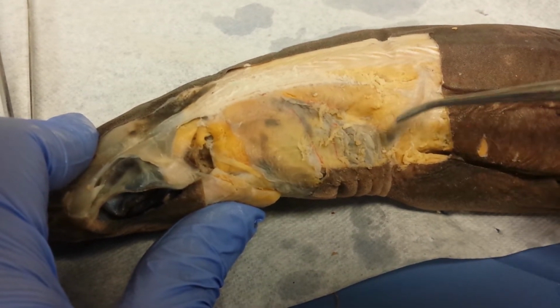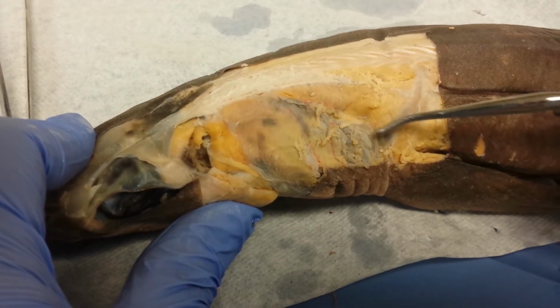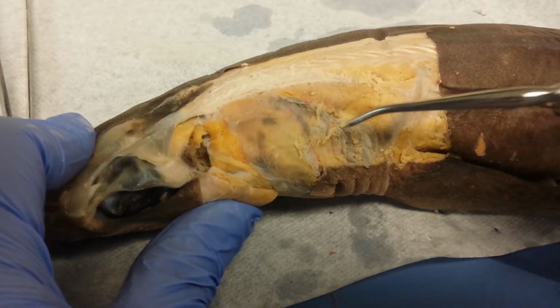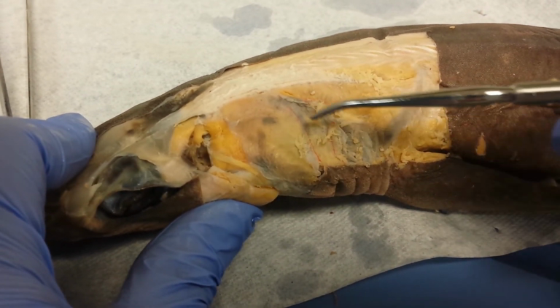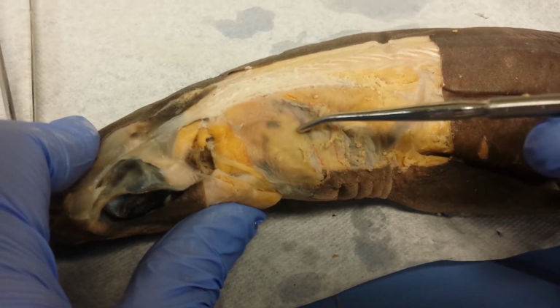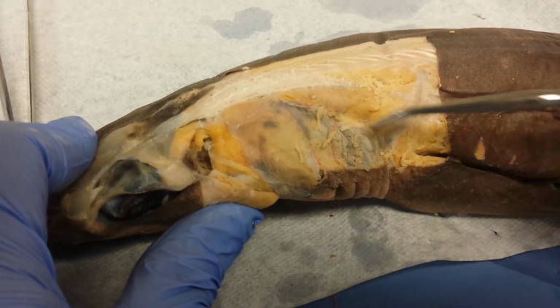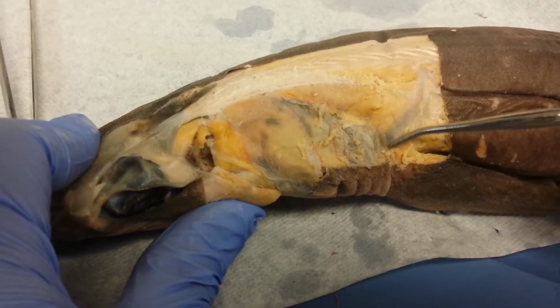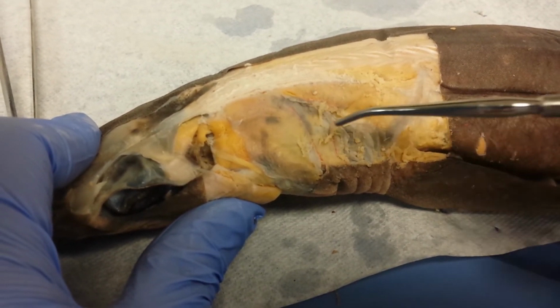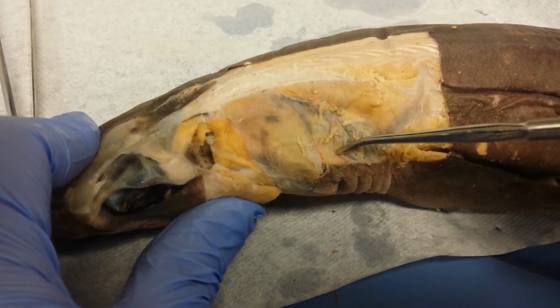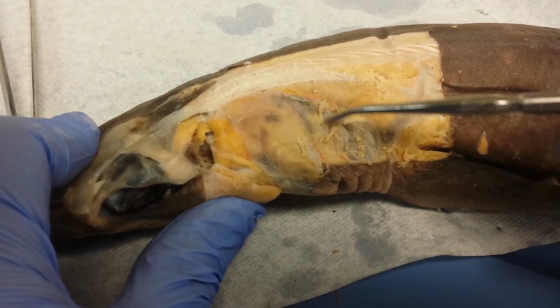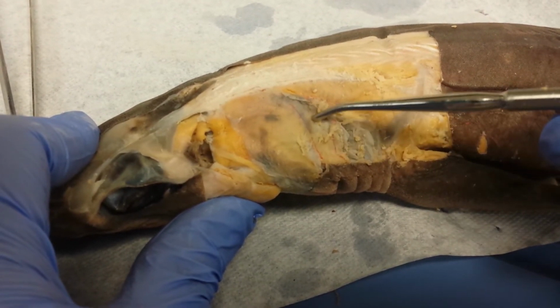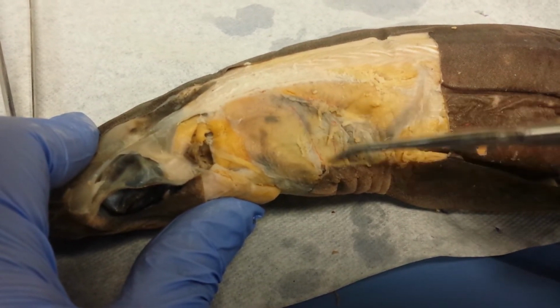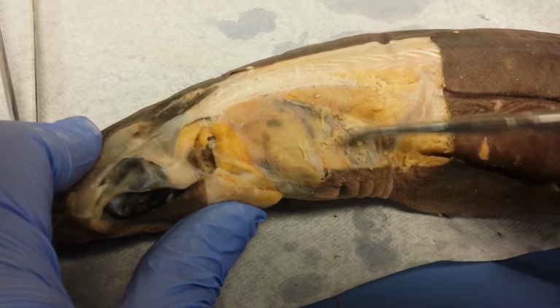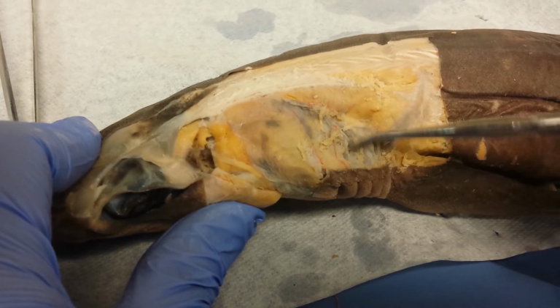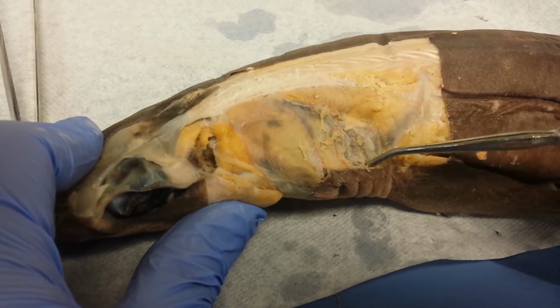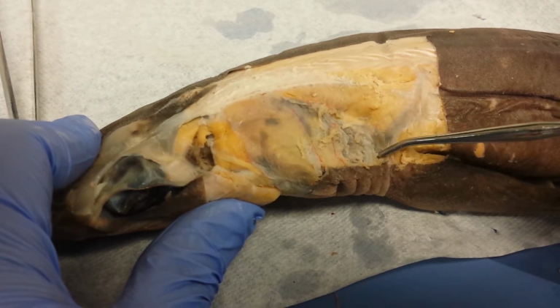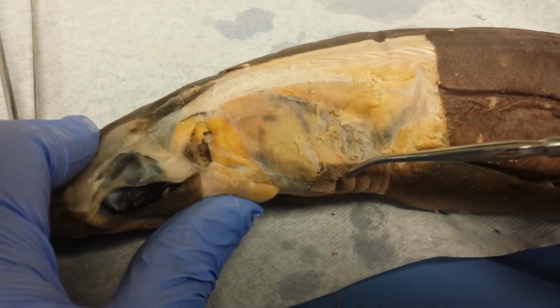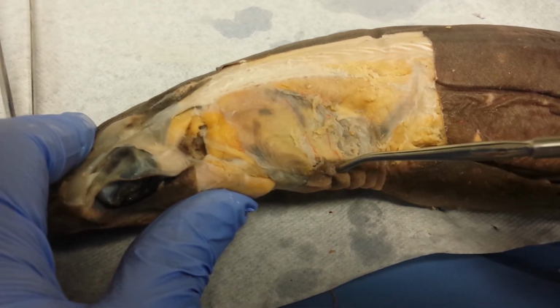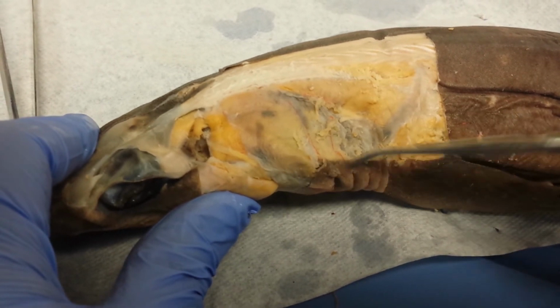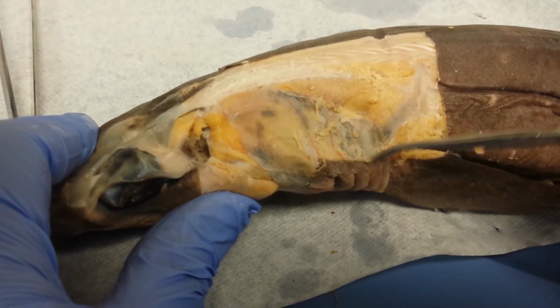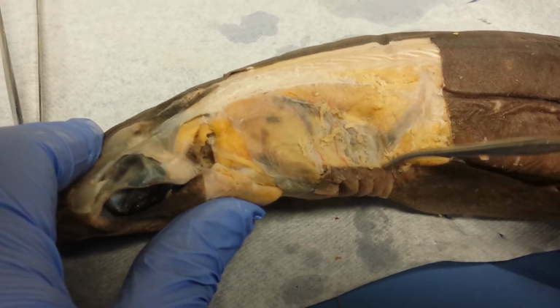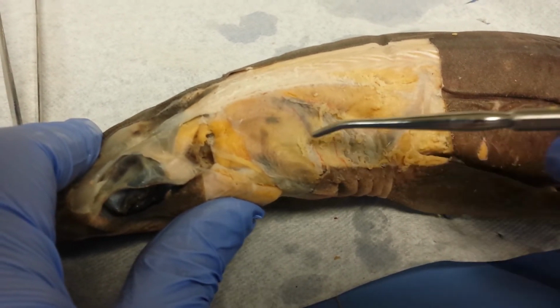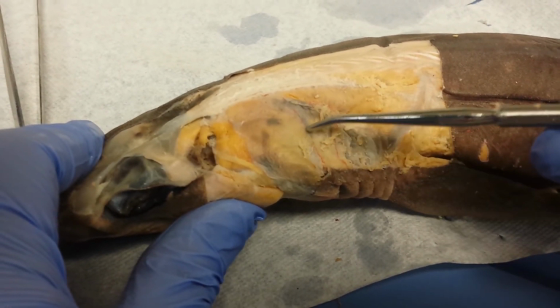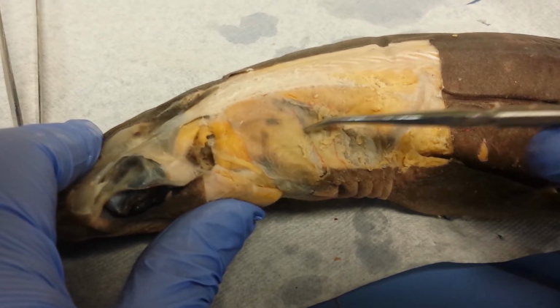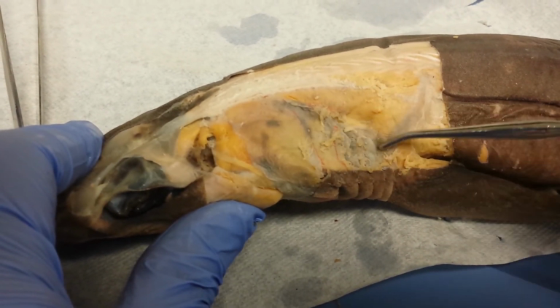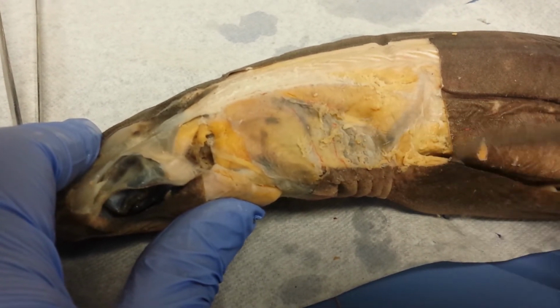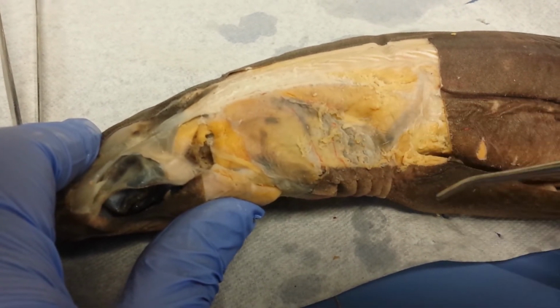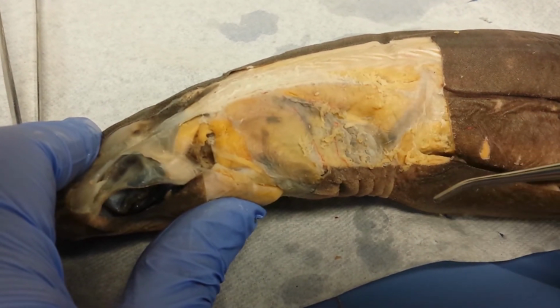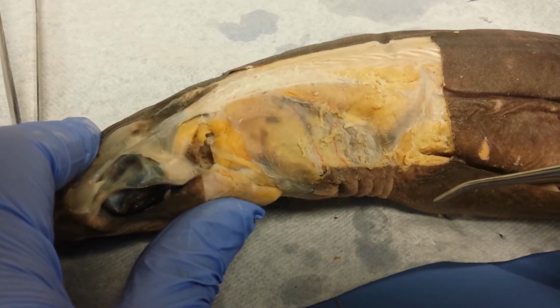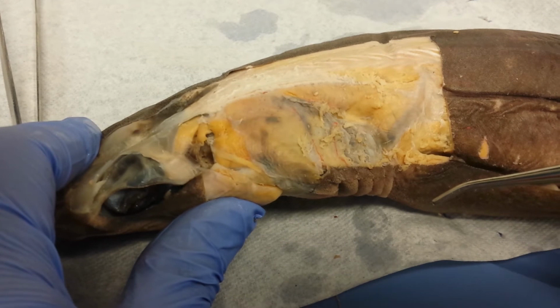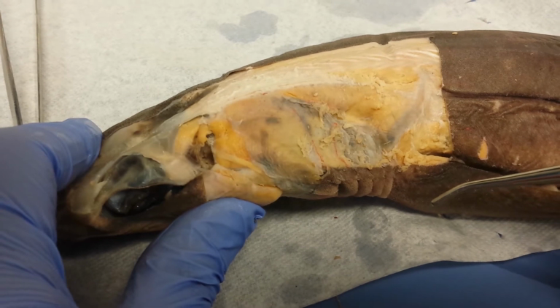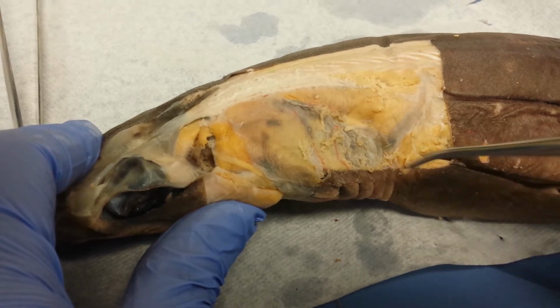Most of the third through sixth, it's butchered in here, but it should be on top of the gill slits. Third through sixth dorsal gill constrictor.